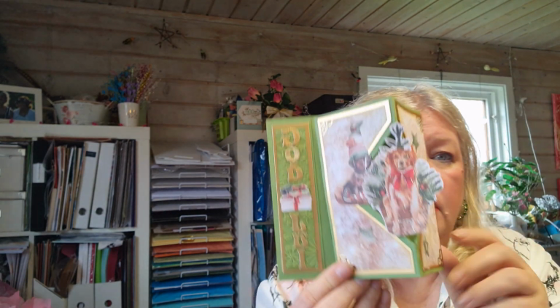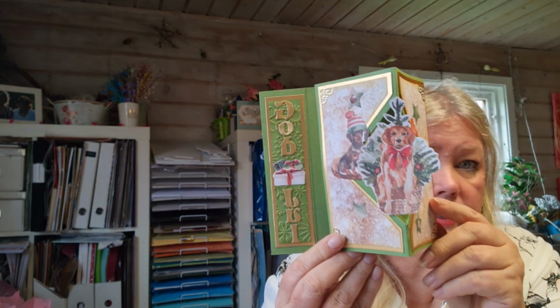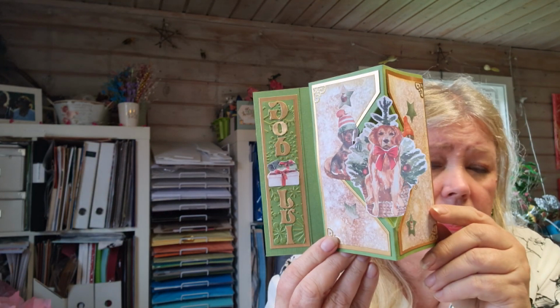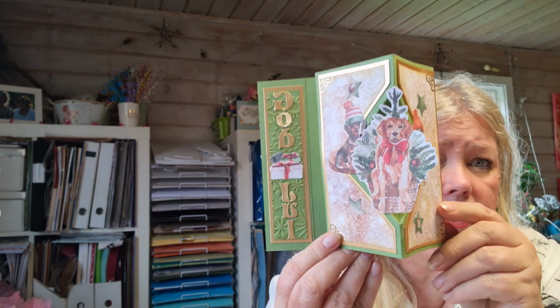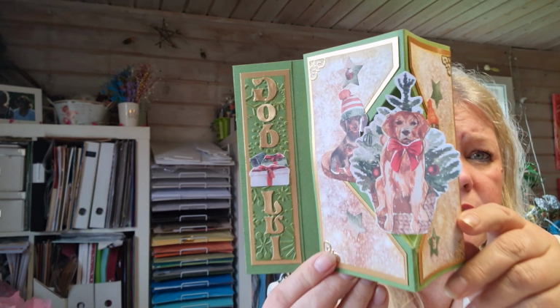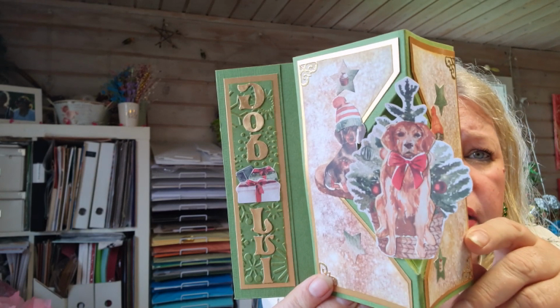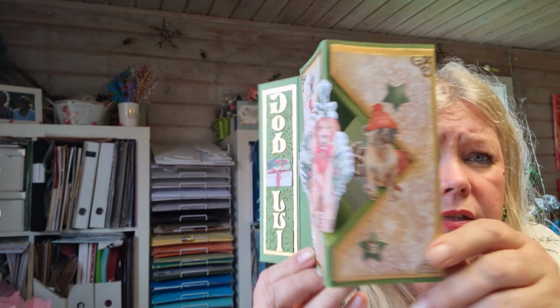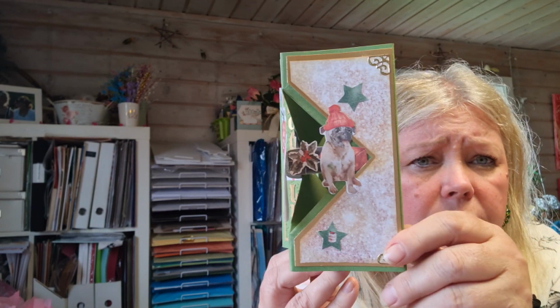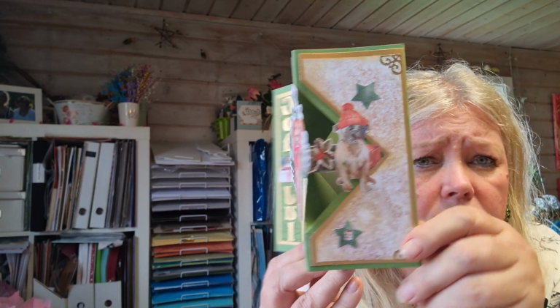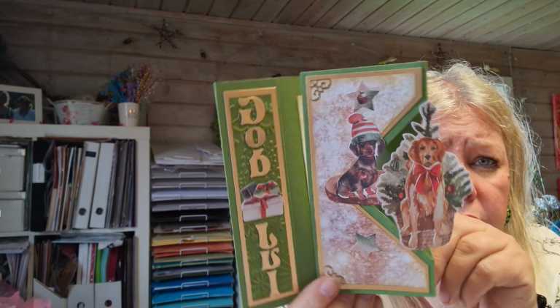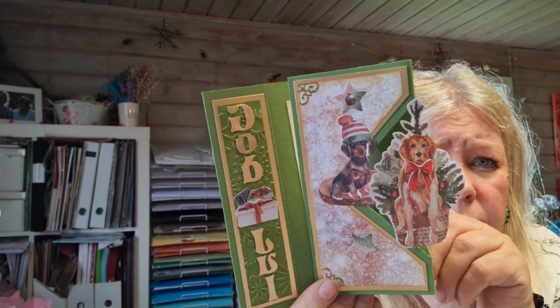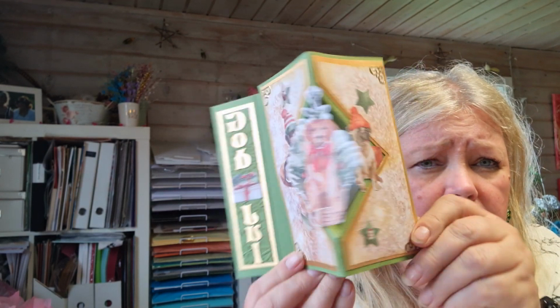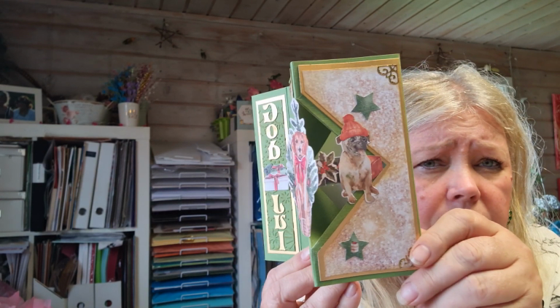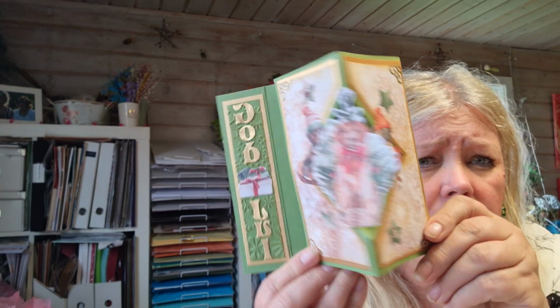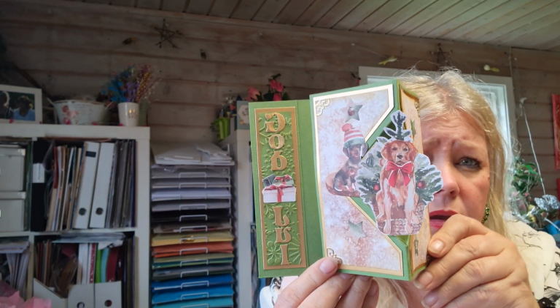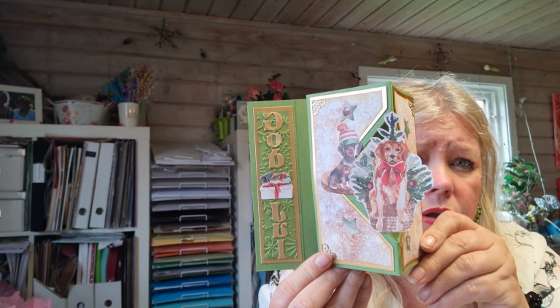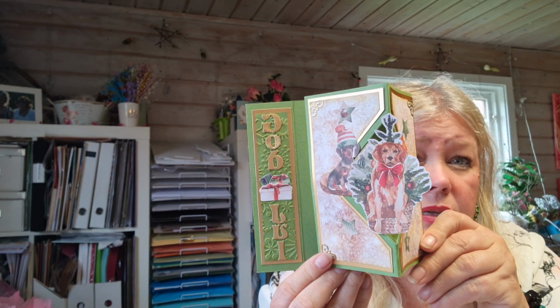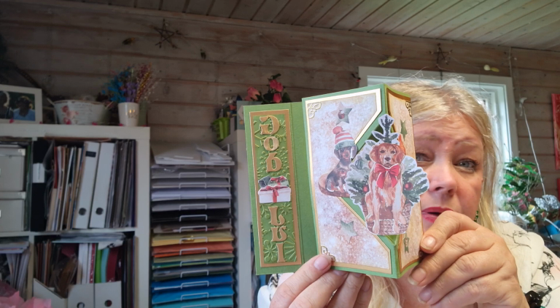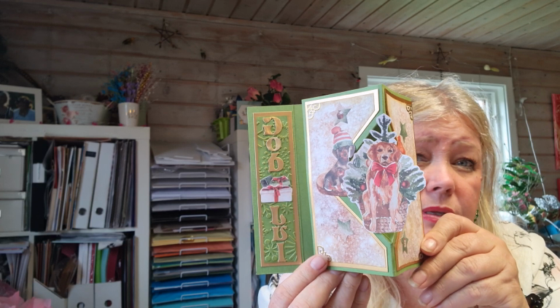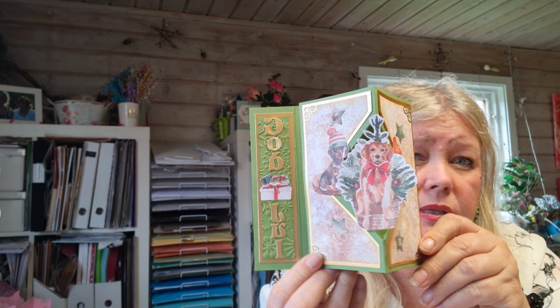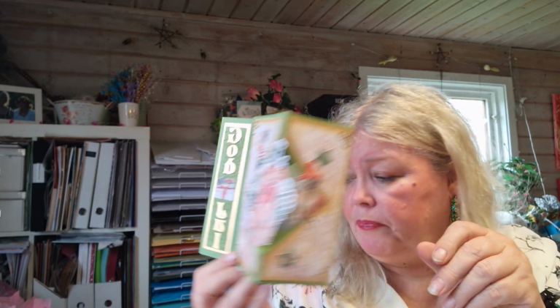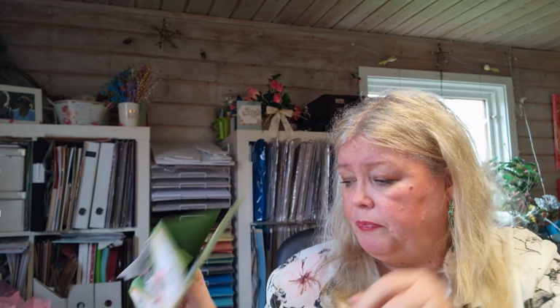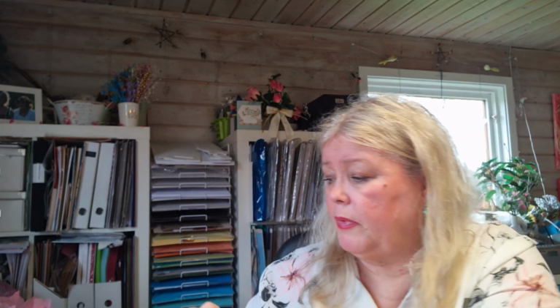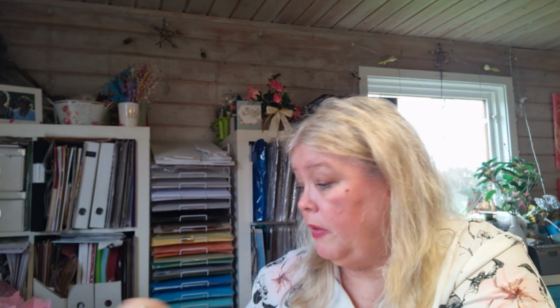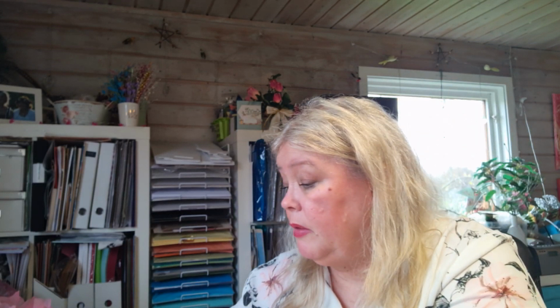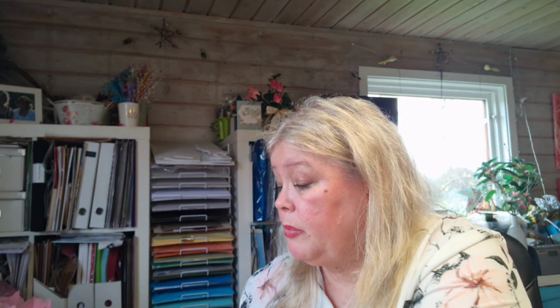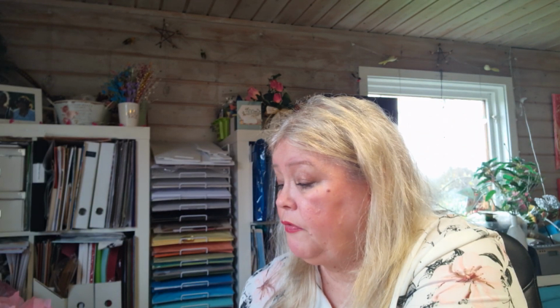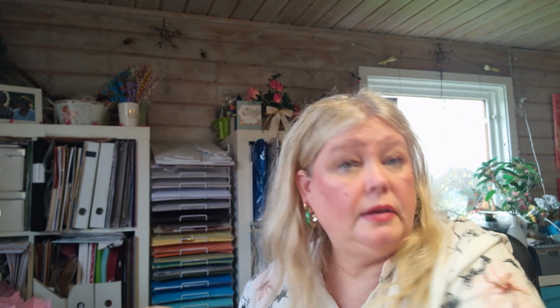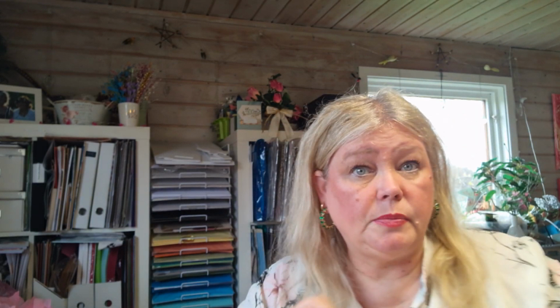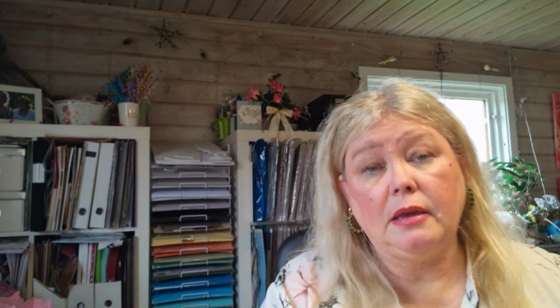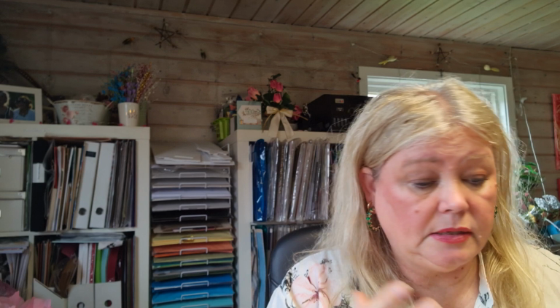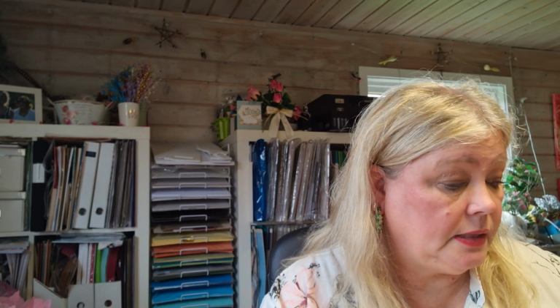I made one more the same style, and this one is with the doggie. It says Merry Christmas. They were really fun to make and easy peasy.